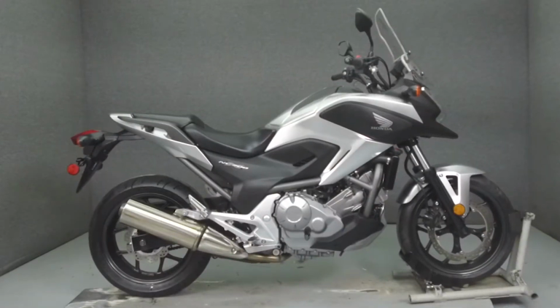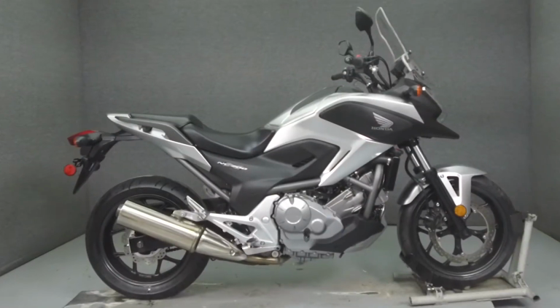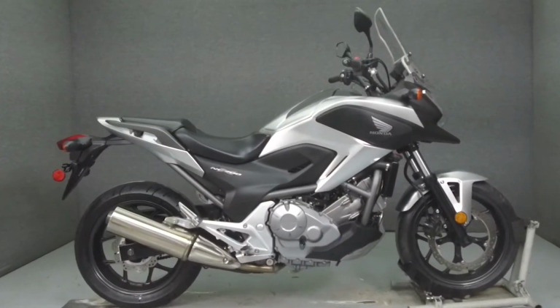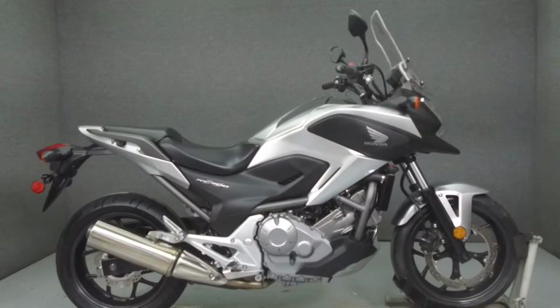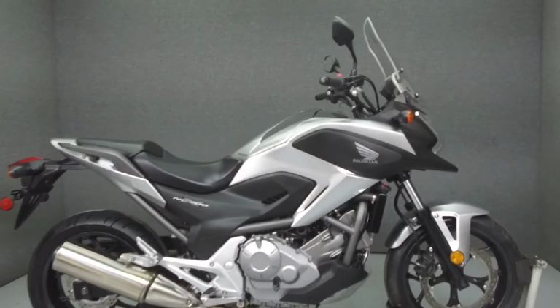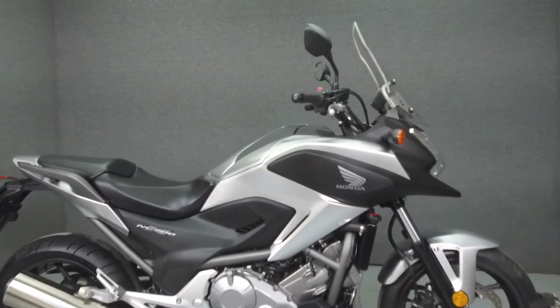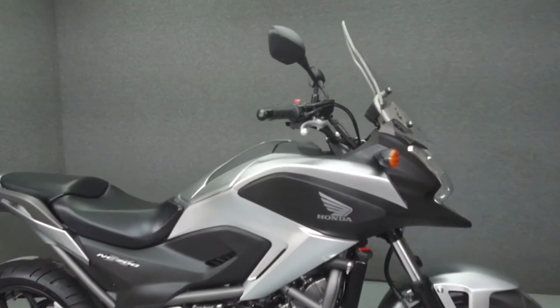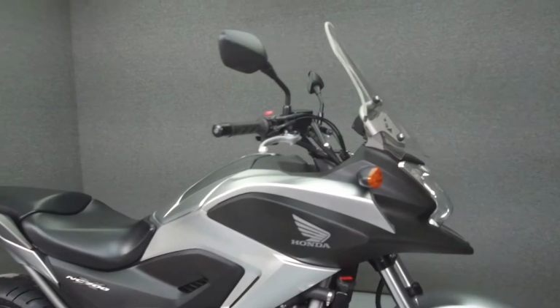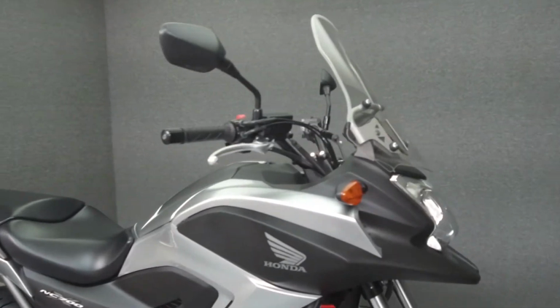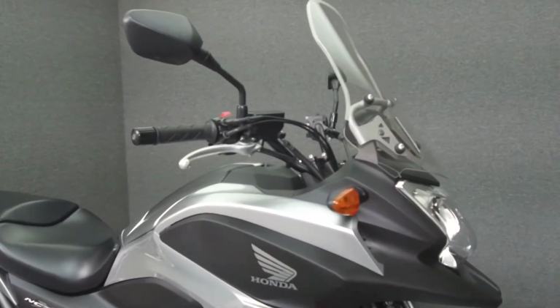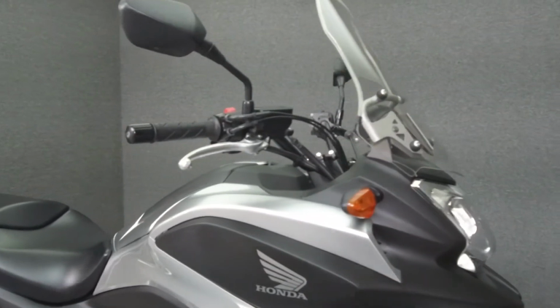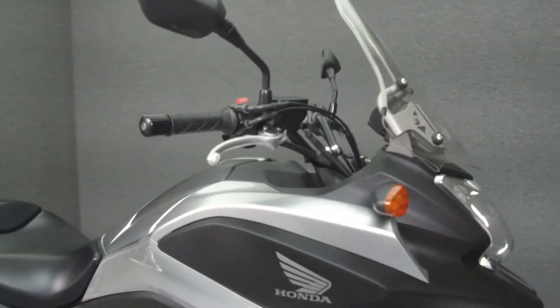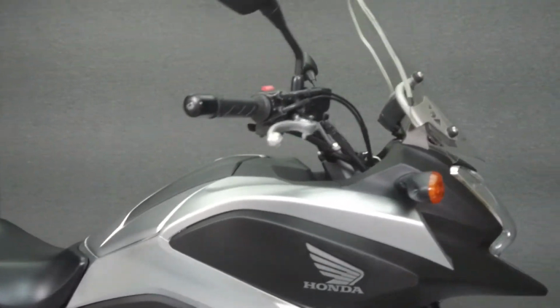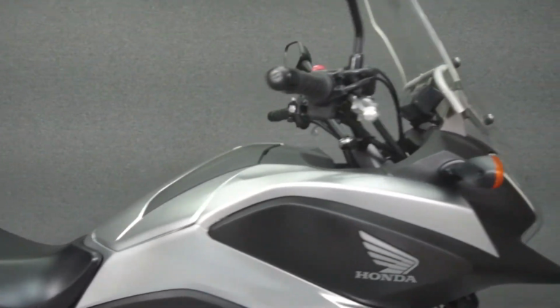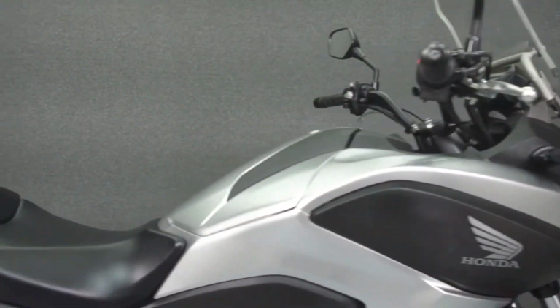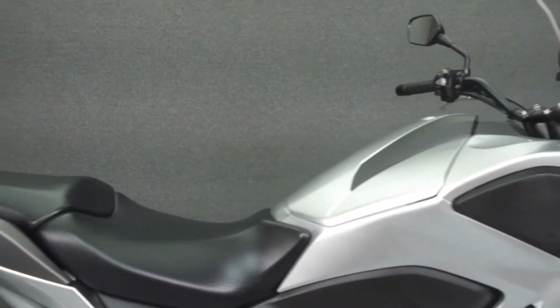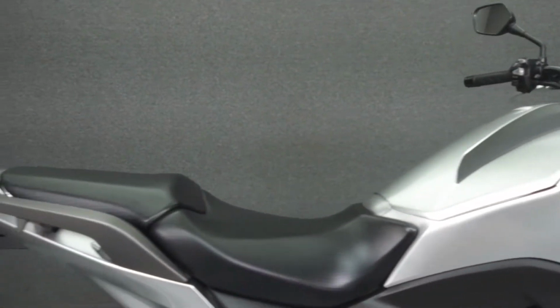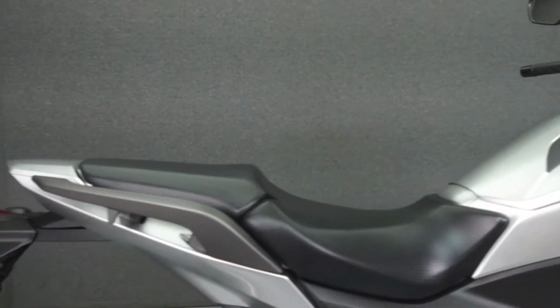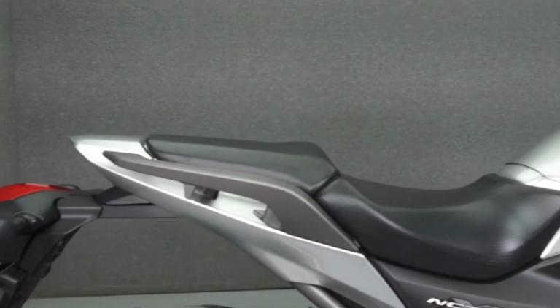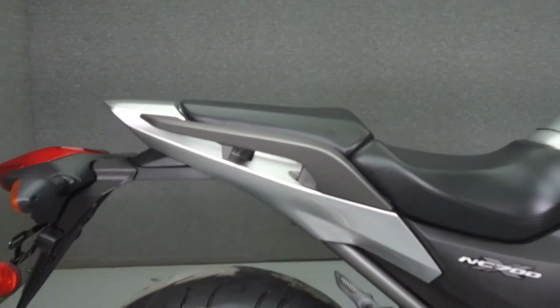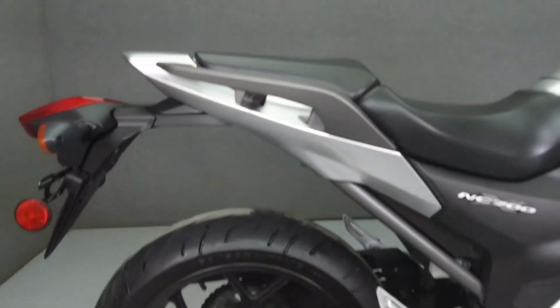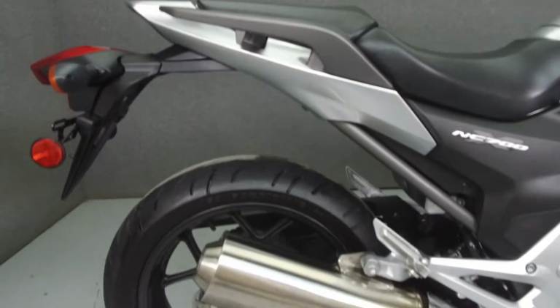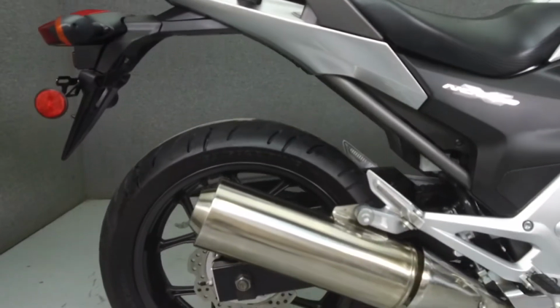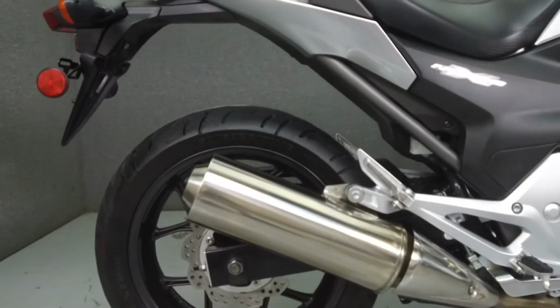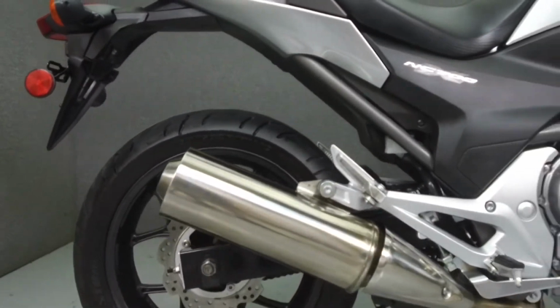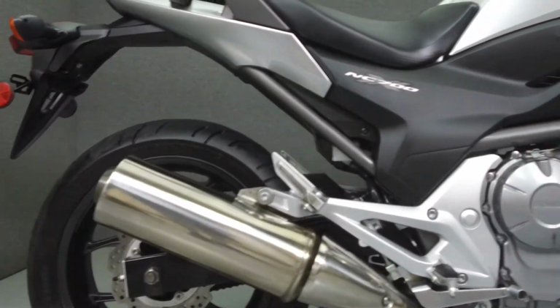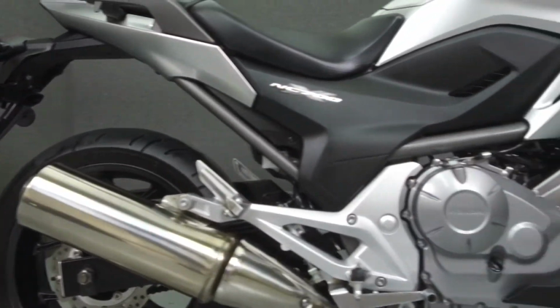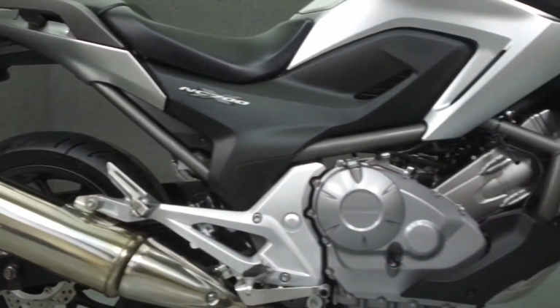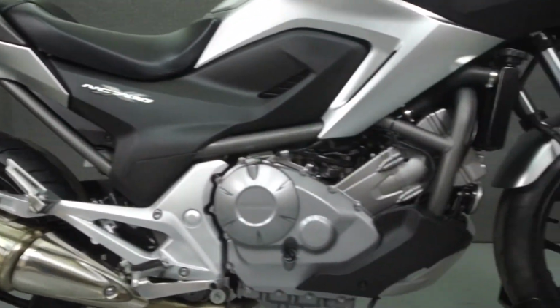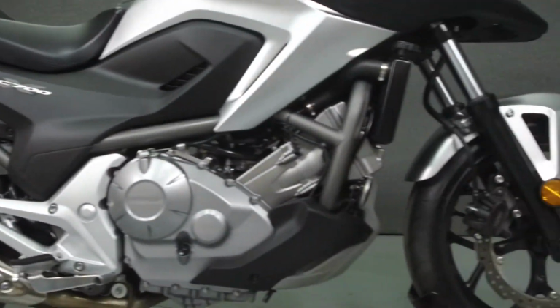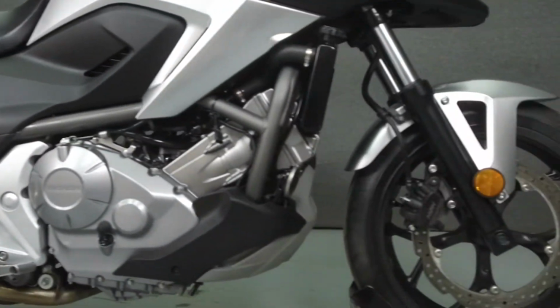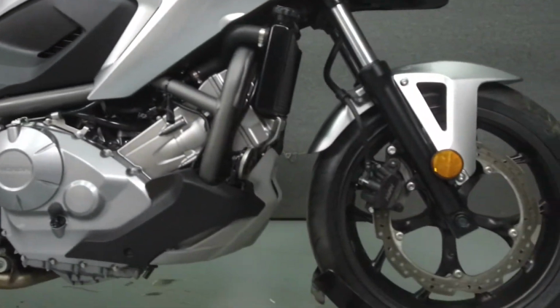Hey everyone, this is Keegan from National Power Sports. Today we're going to take a look at this 2013 Honda NC700X with 9,291 miles.